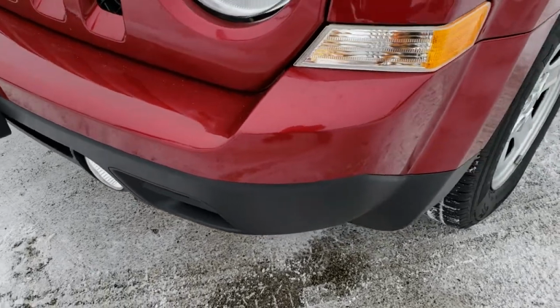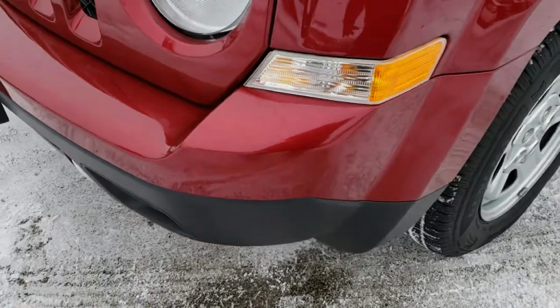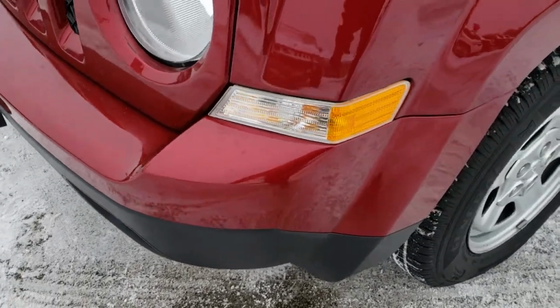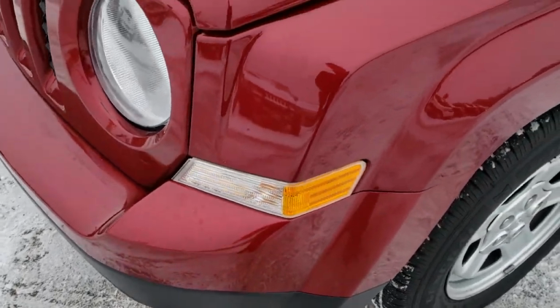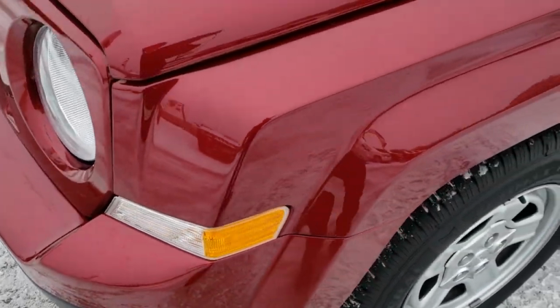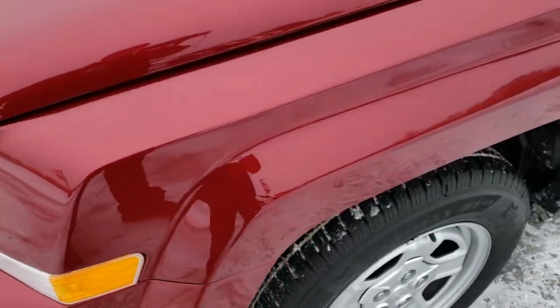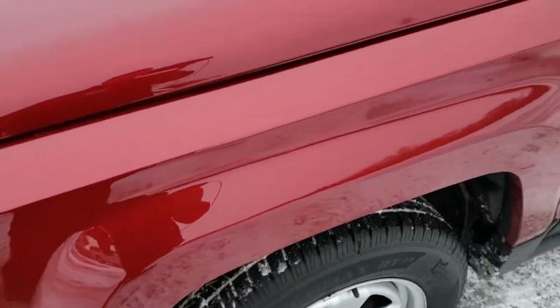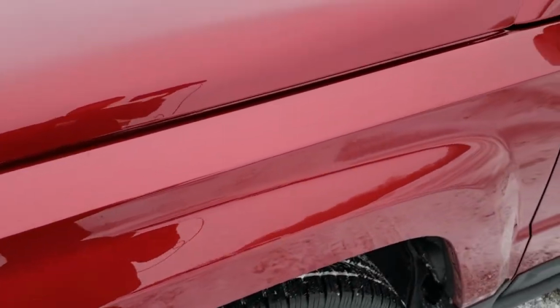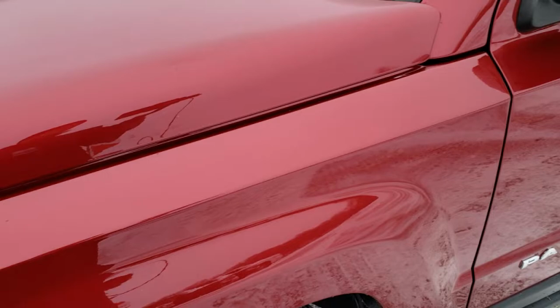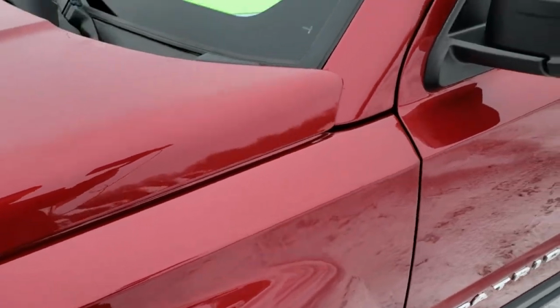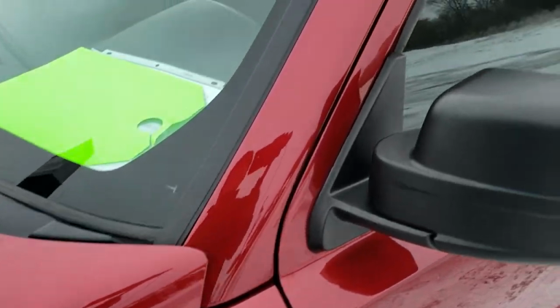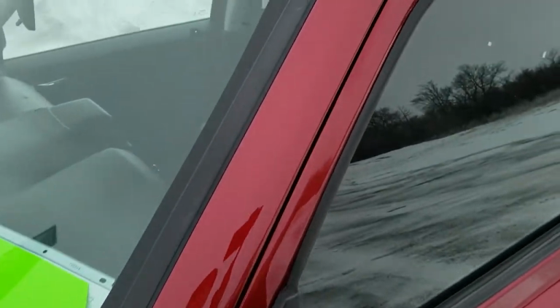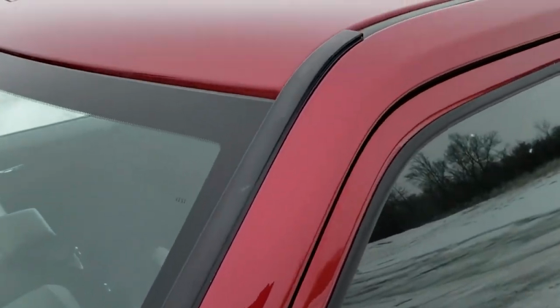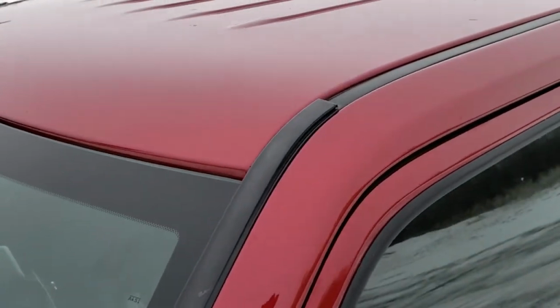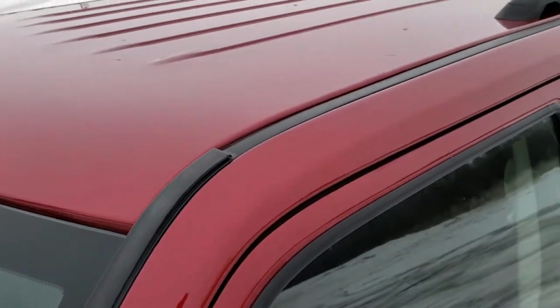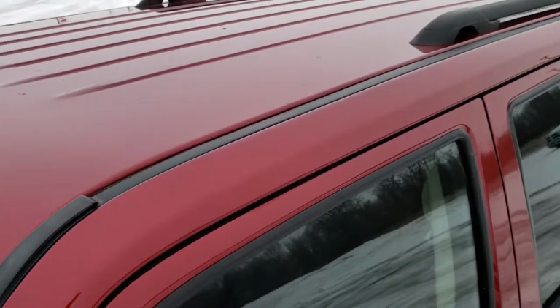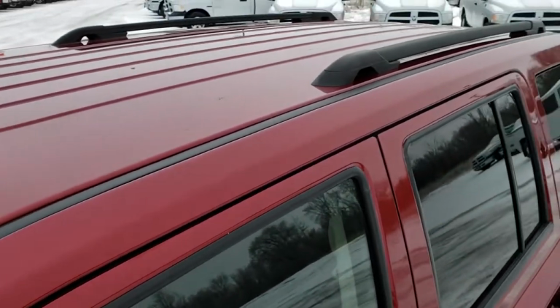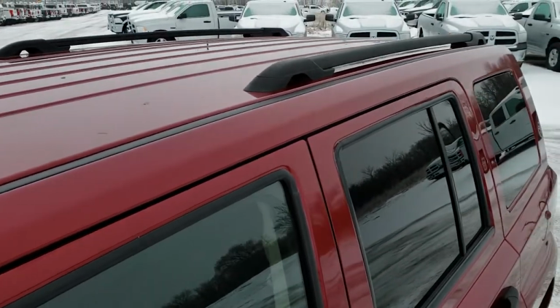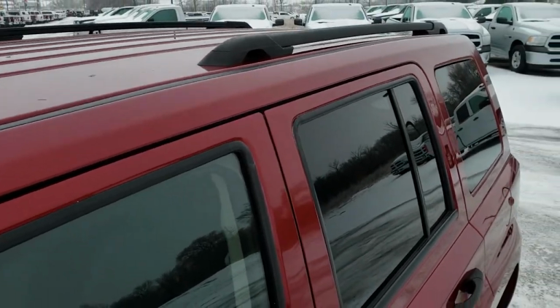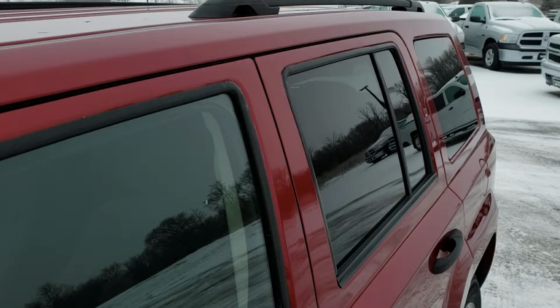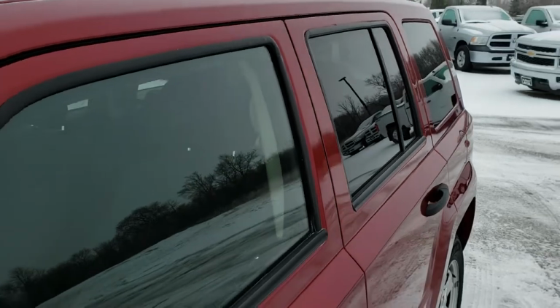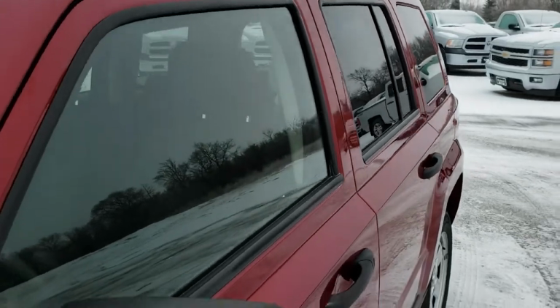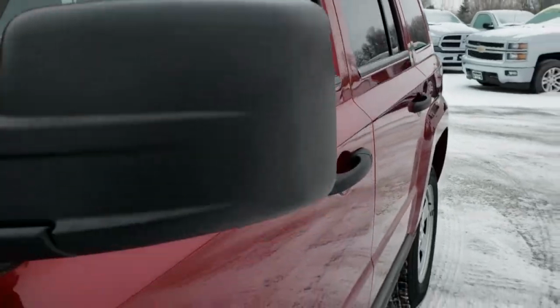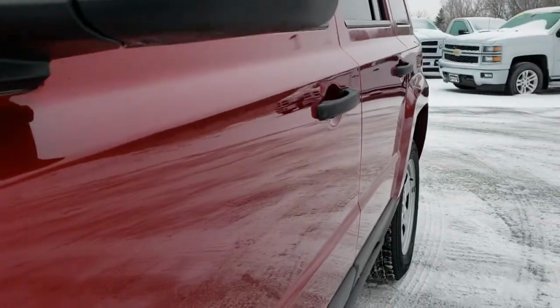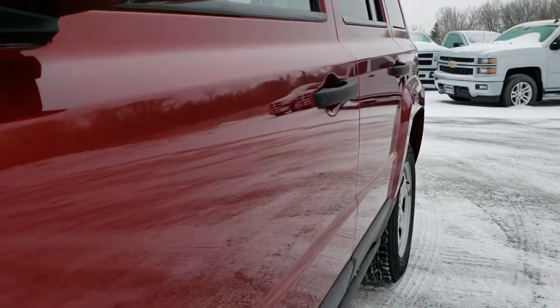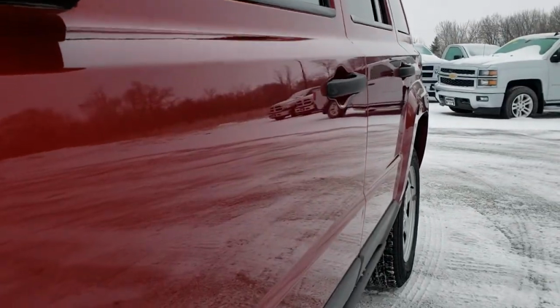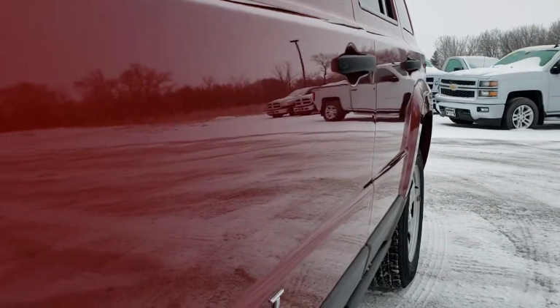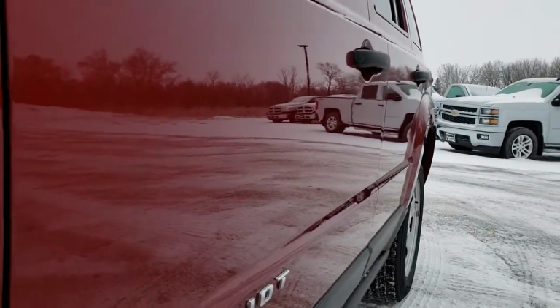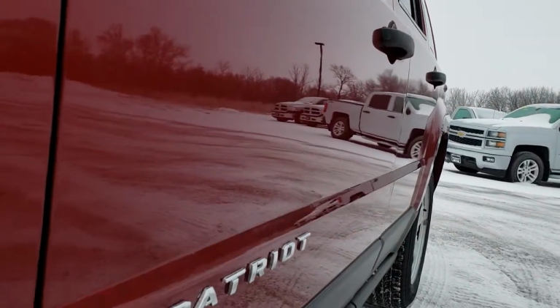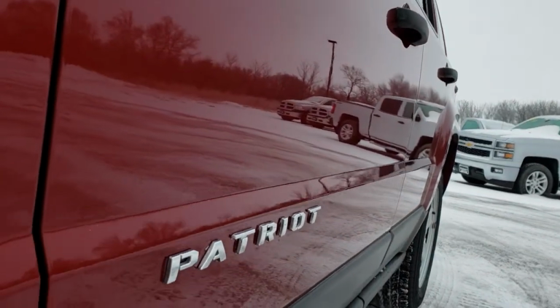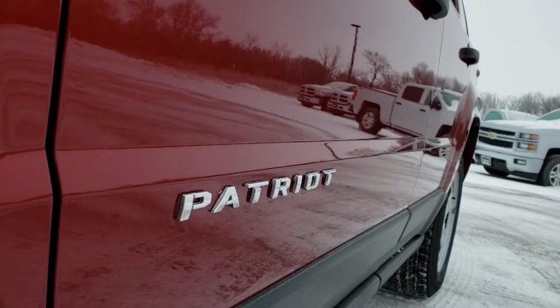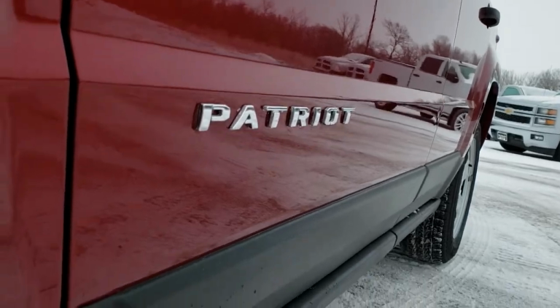No dents, dings, or scuffs on that front bumper. Deep cherry red is the color. We shoot all of our videos in 1080p, so if you have HD capabilities on your computer, tablet, or smartphone device, turn them on right now because it is like you're right here looking at the vehicle with me.